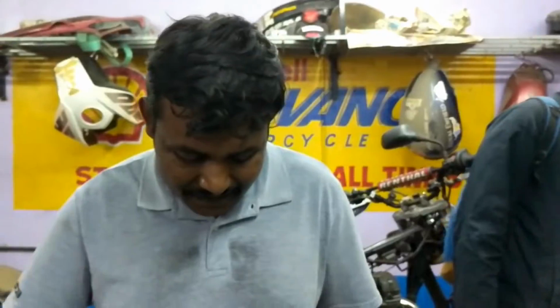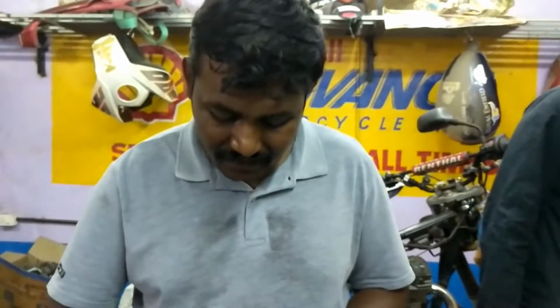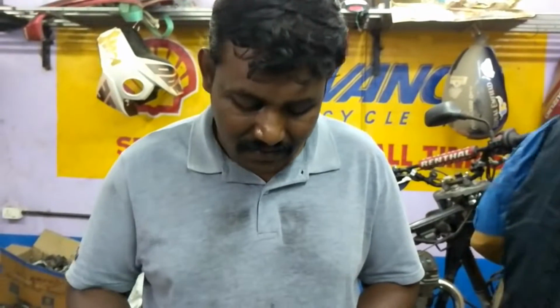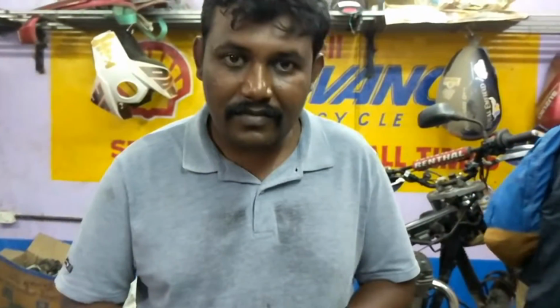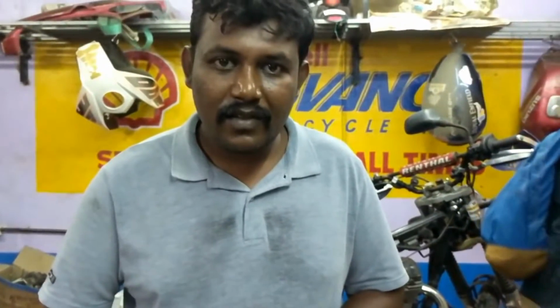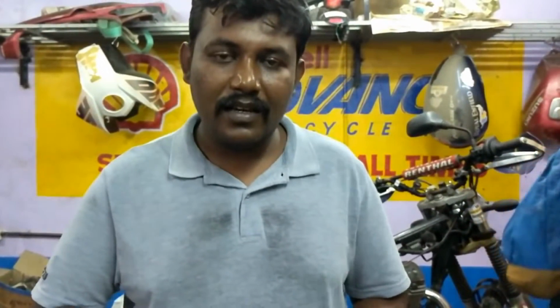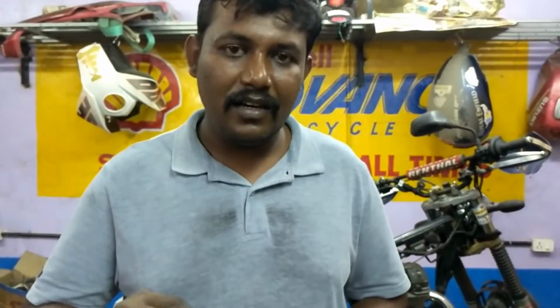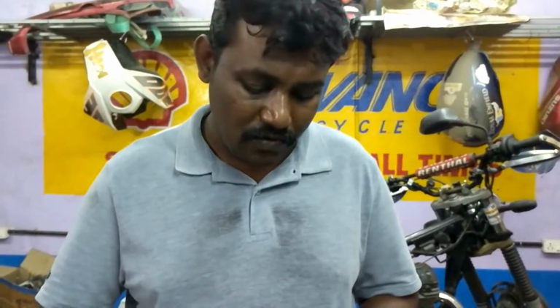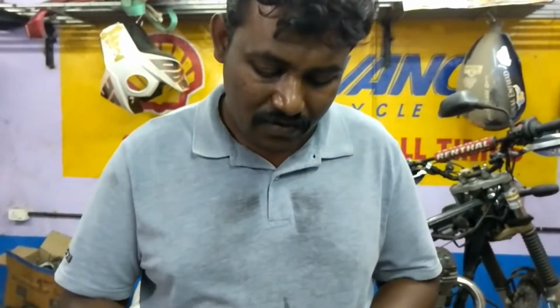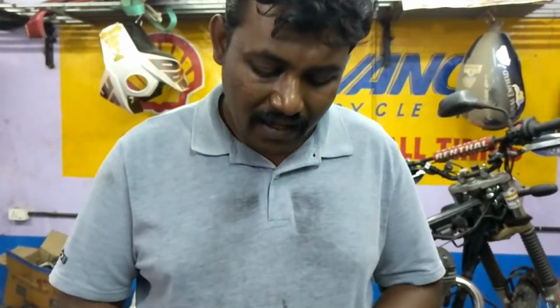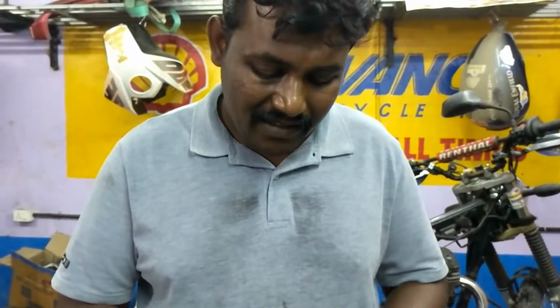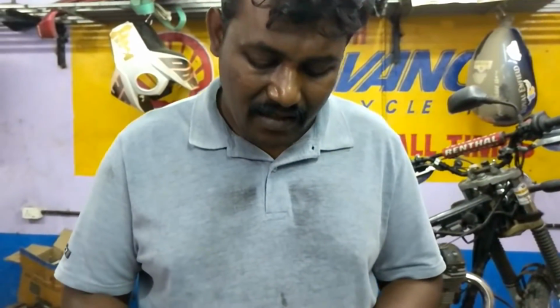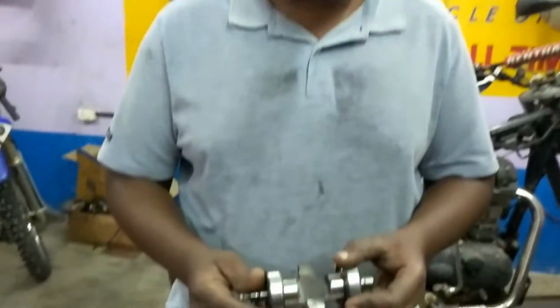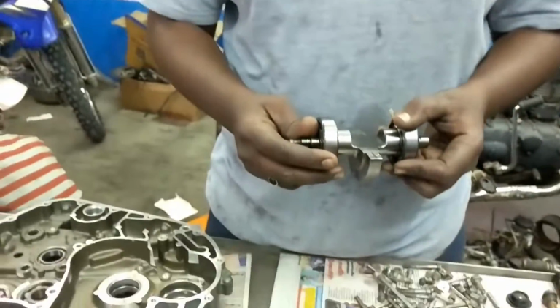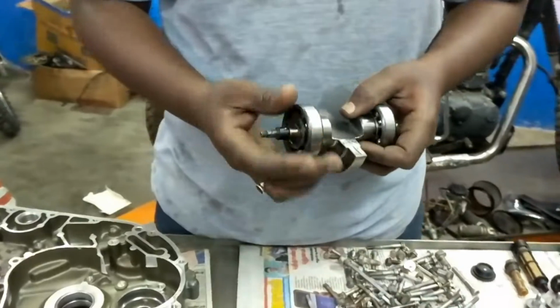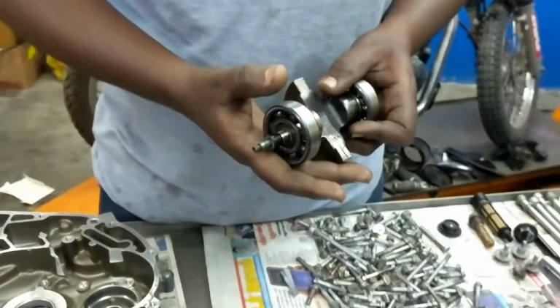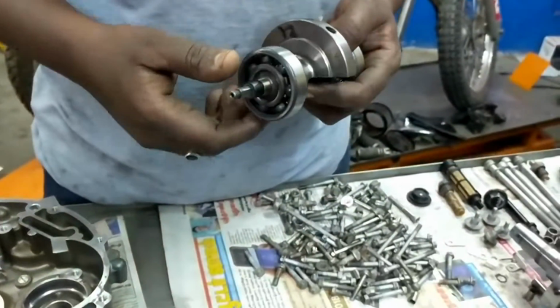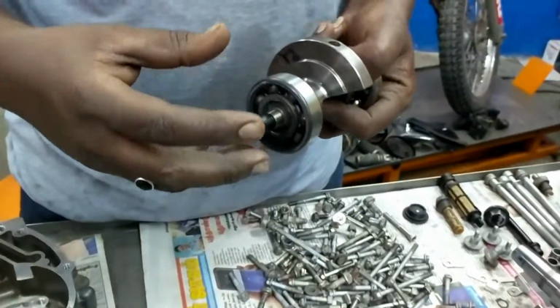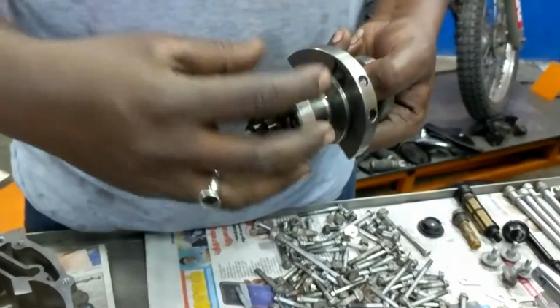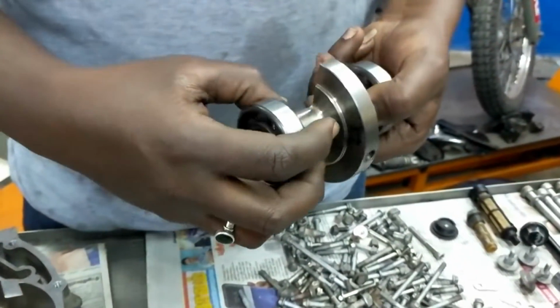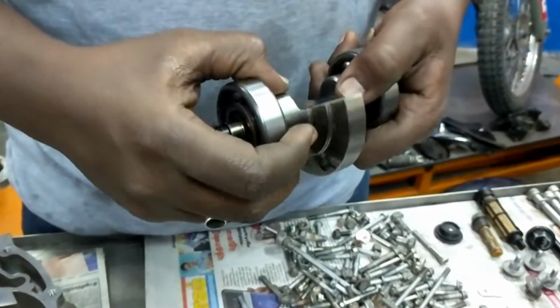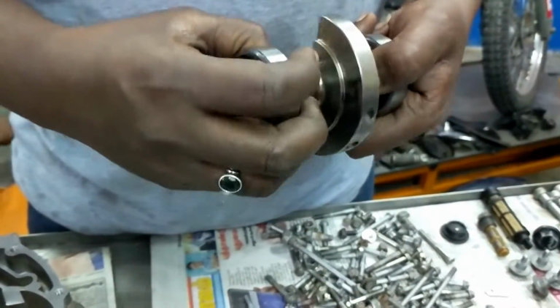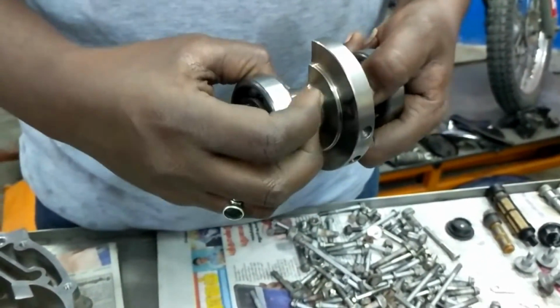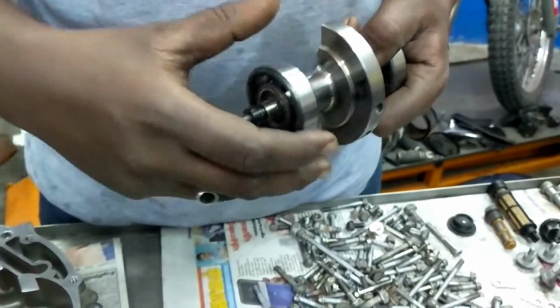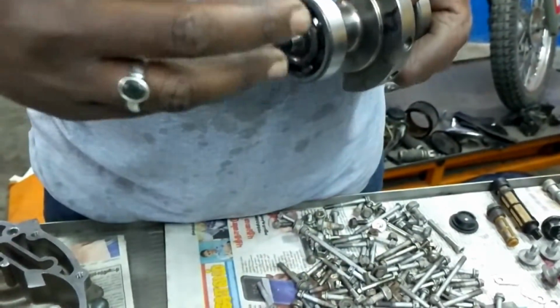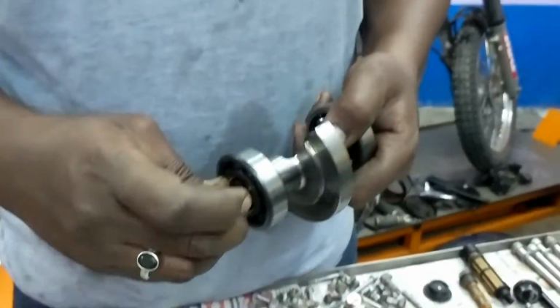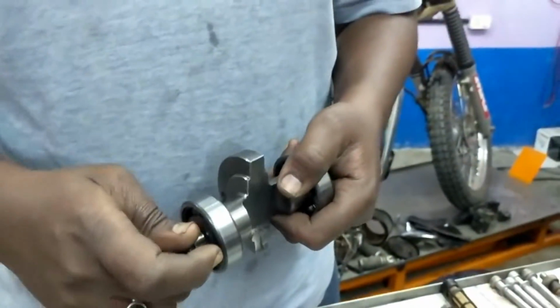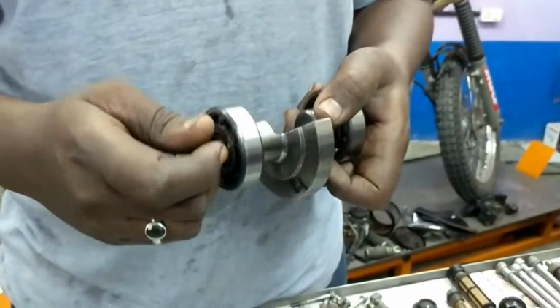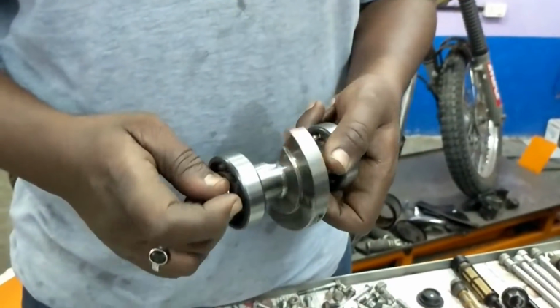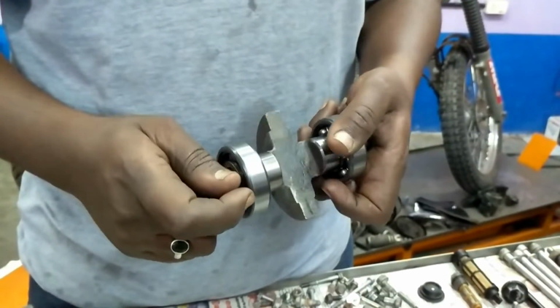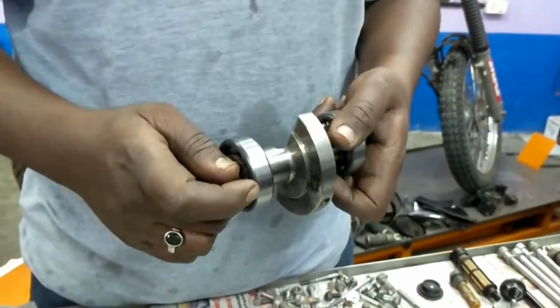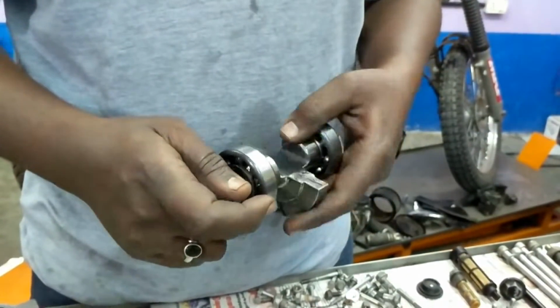So Jigdish, let us know how this works. This is the balancing shaft which connects to the crank. This balancer reduces vibrations in the engine.